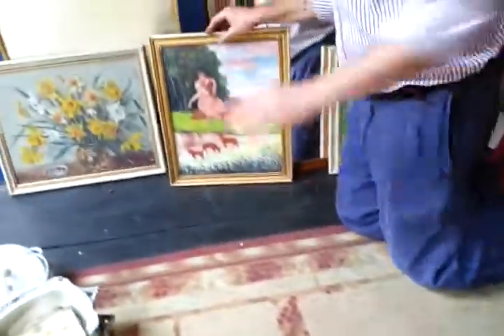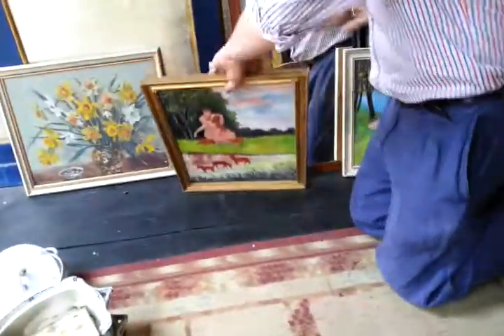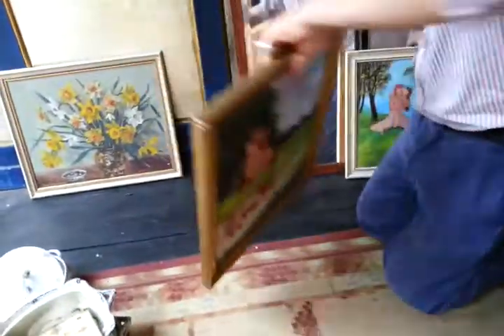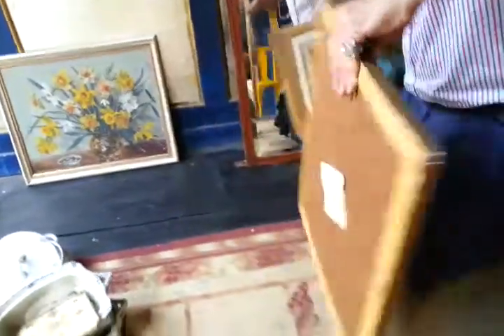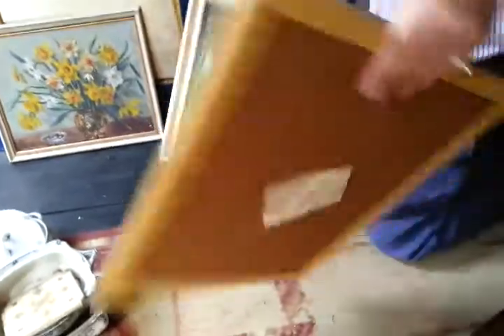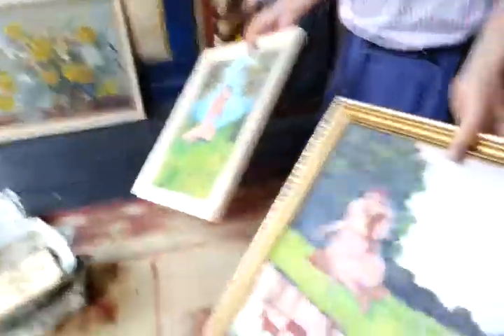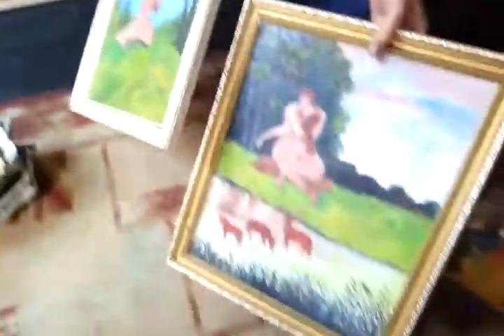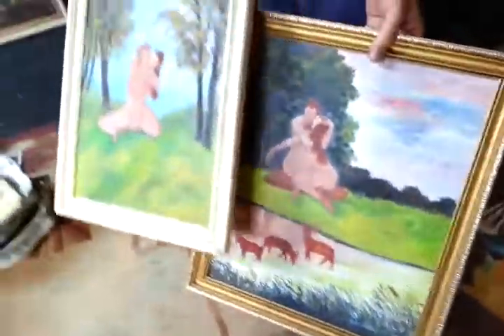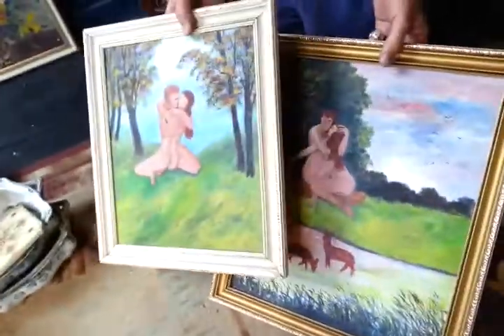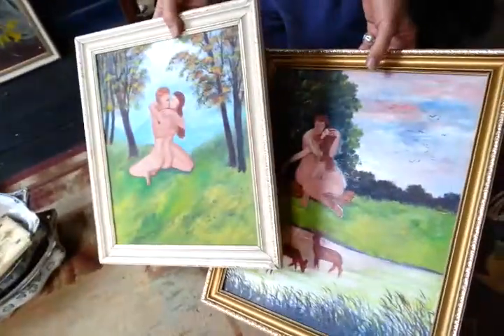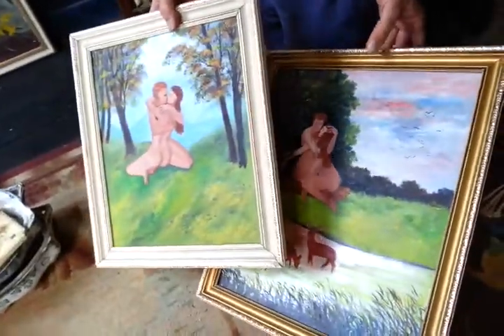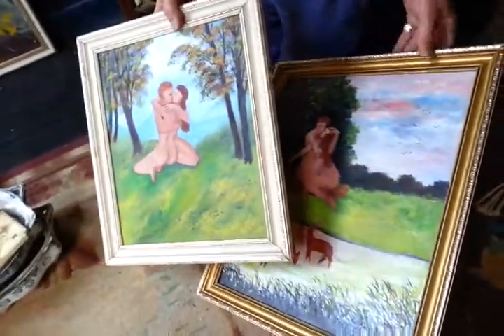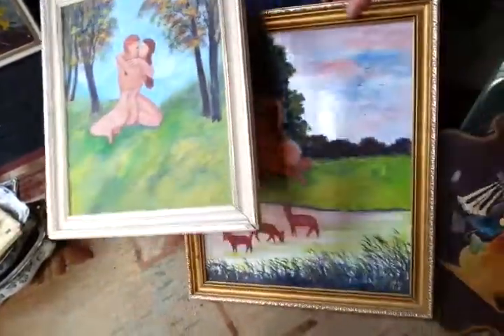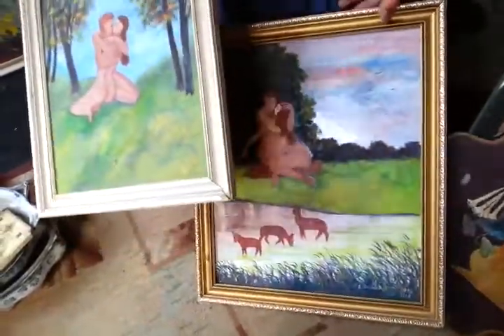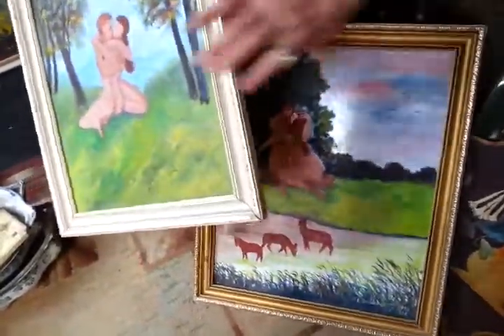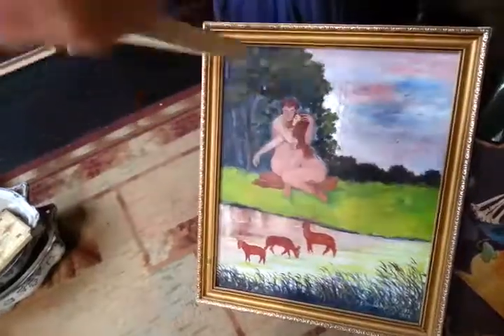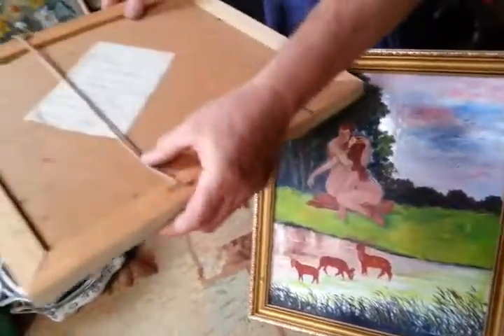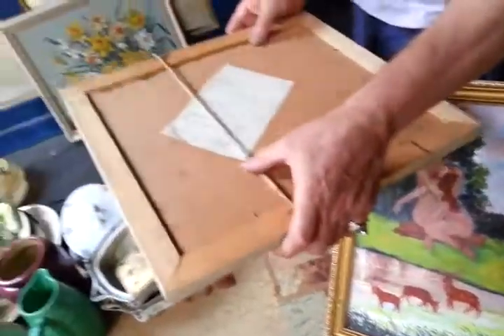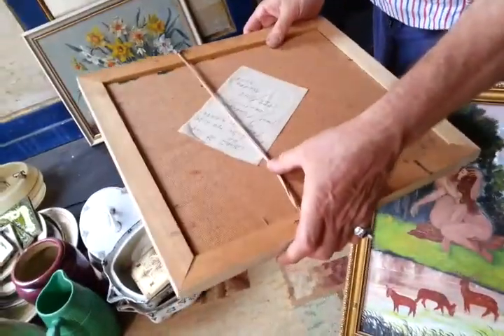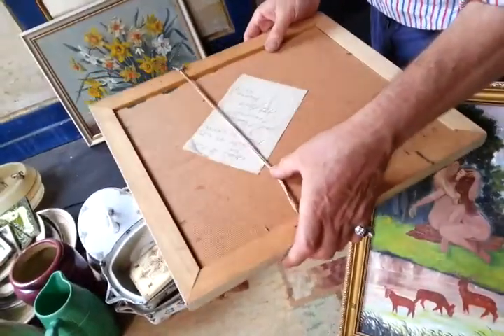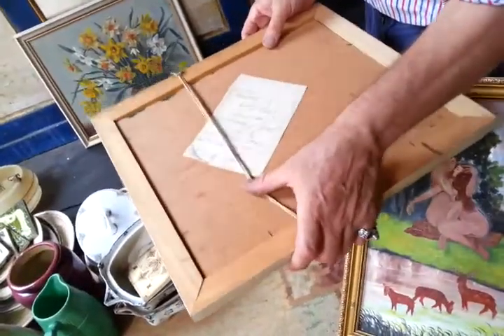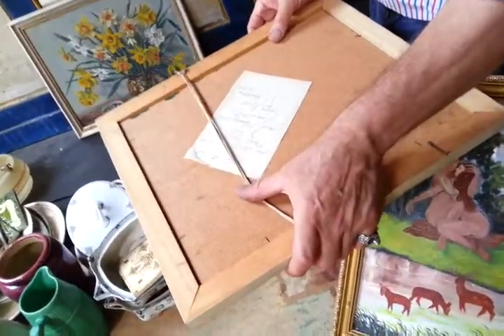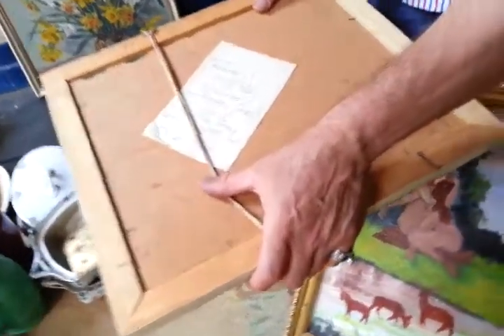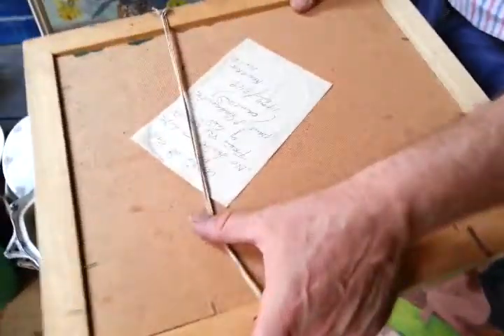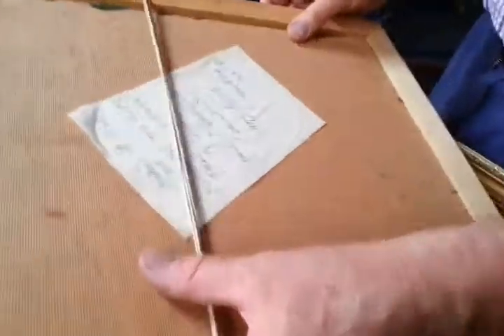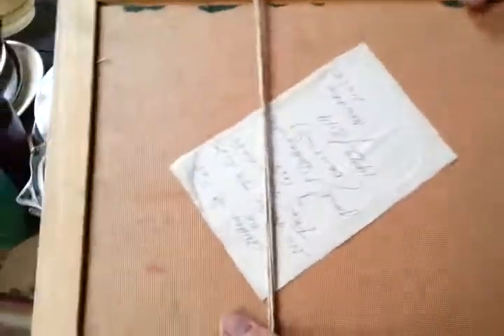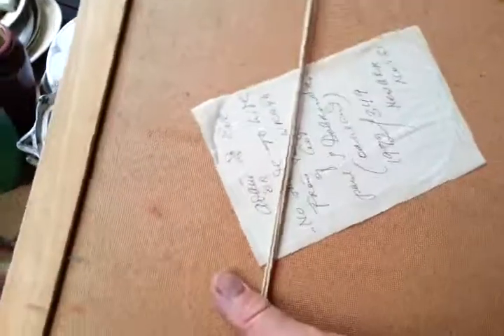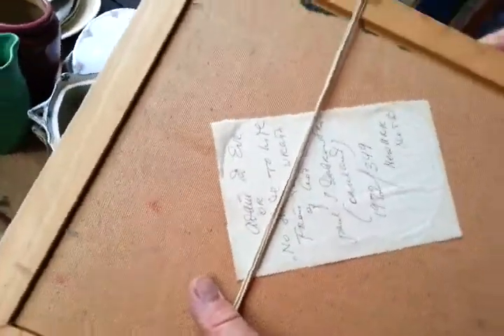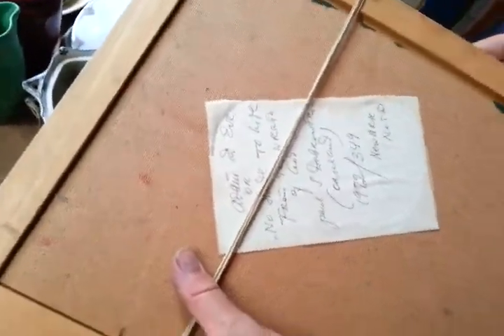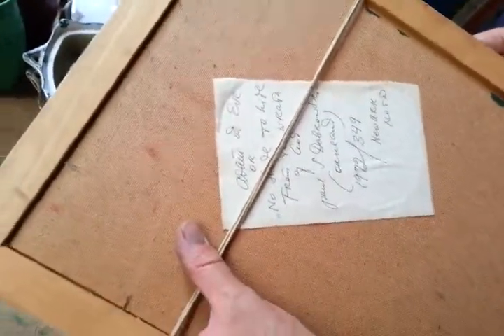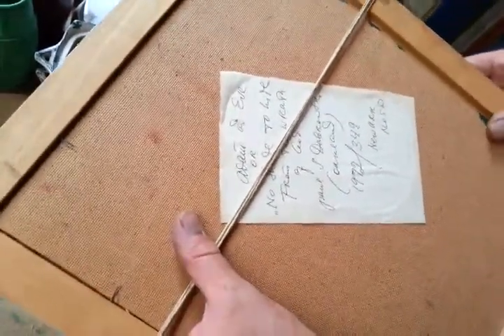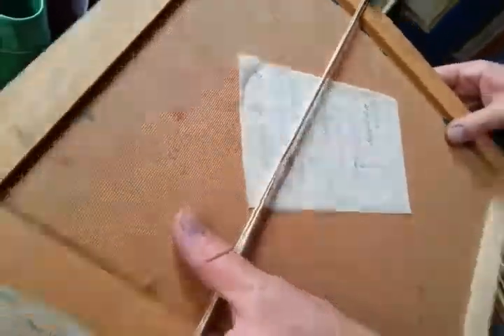You've got two wonderful, naive, garish paintings by somebody who's sort of well-known-ish as a naive artist called — name on the back — Paul Dobrofsky. All written there, Newark, 1972.